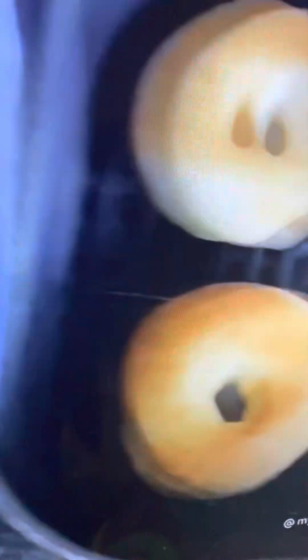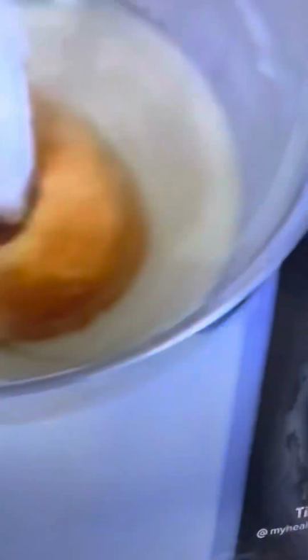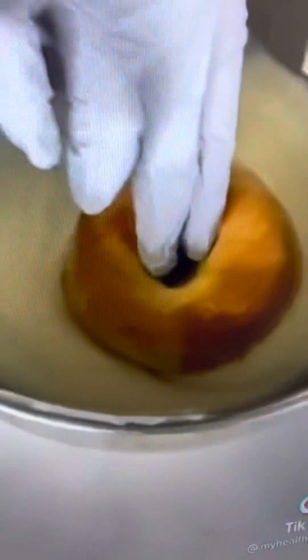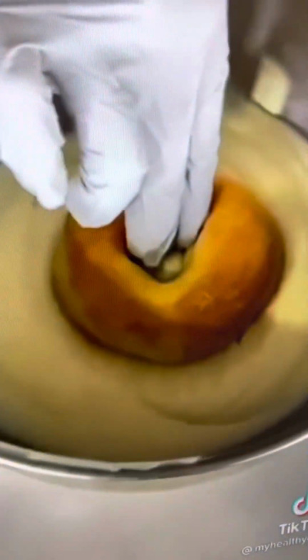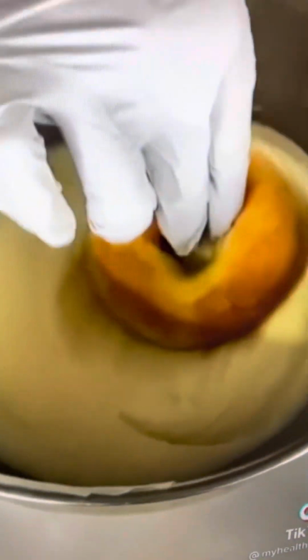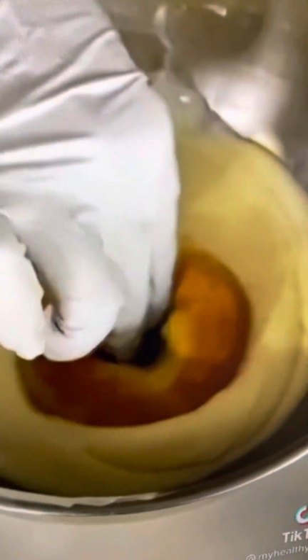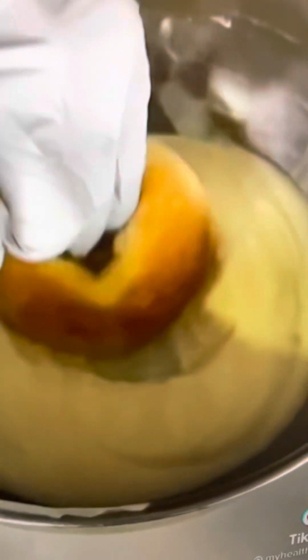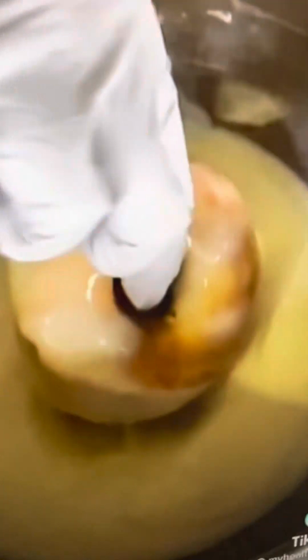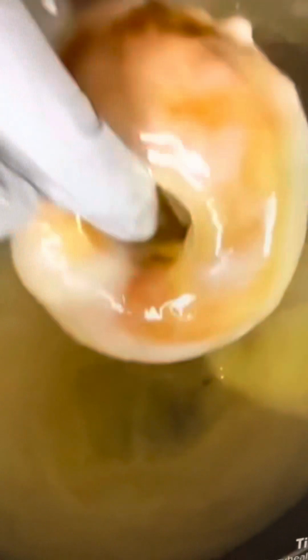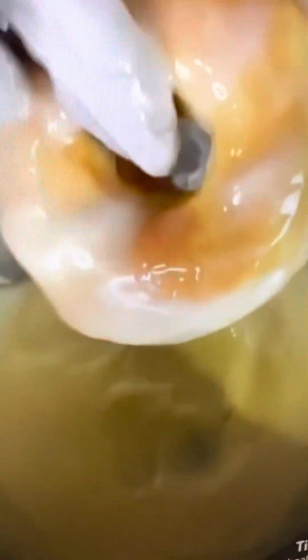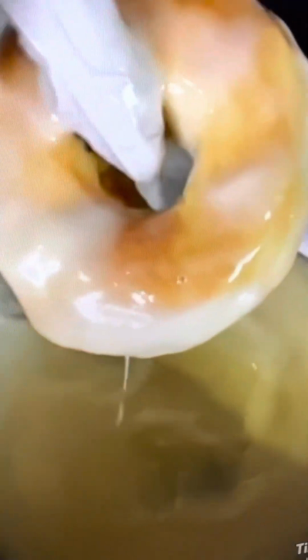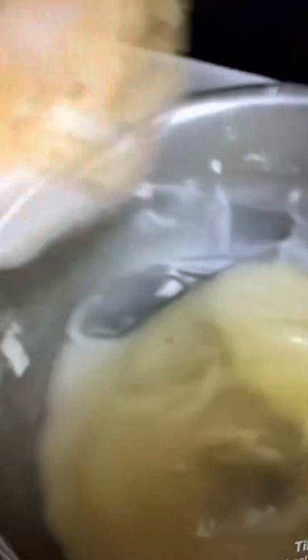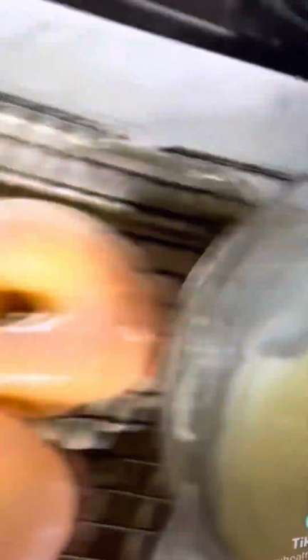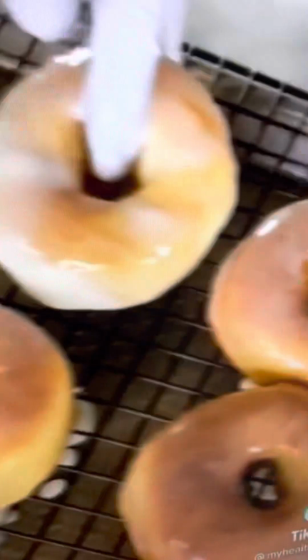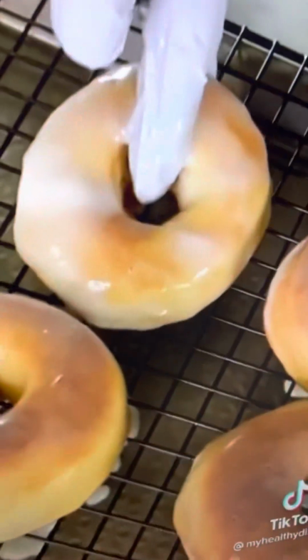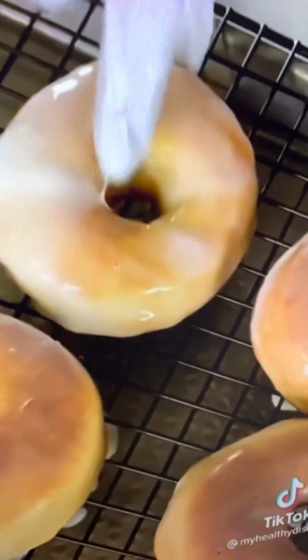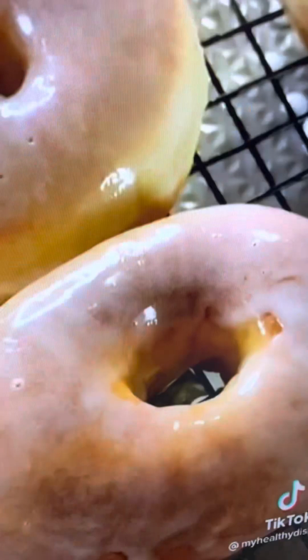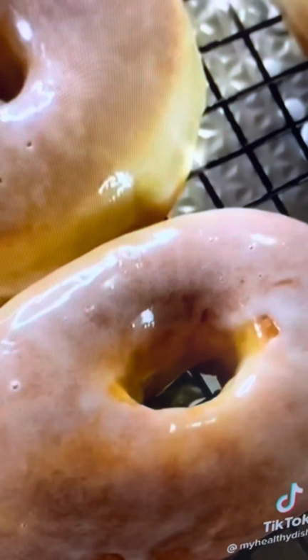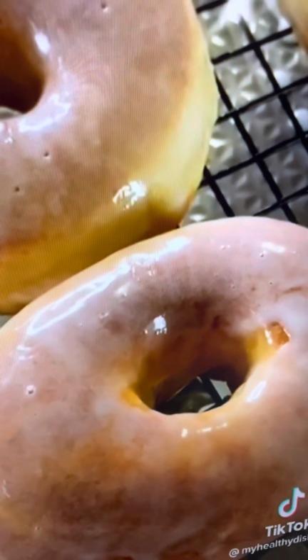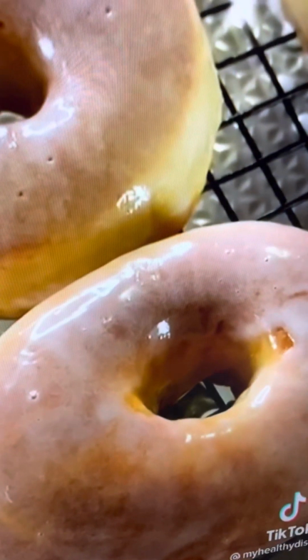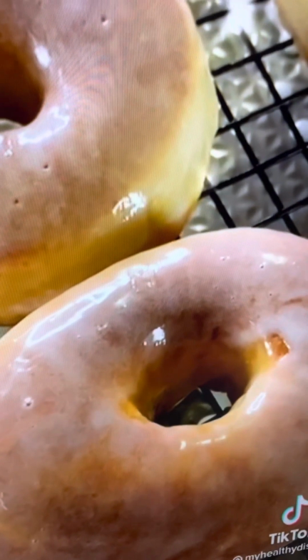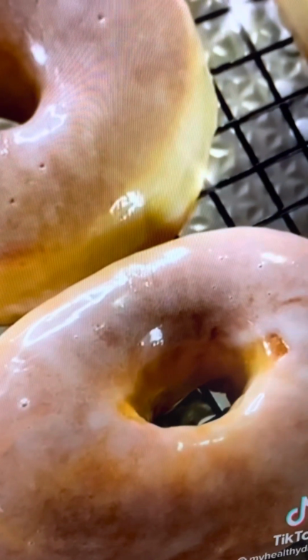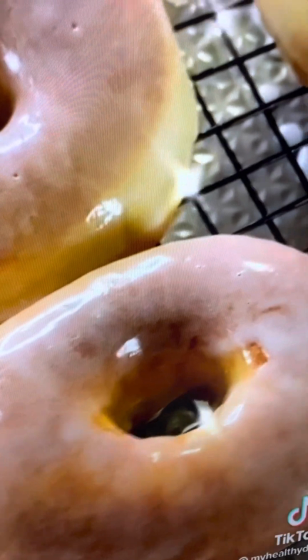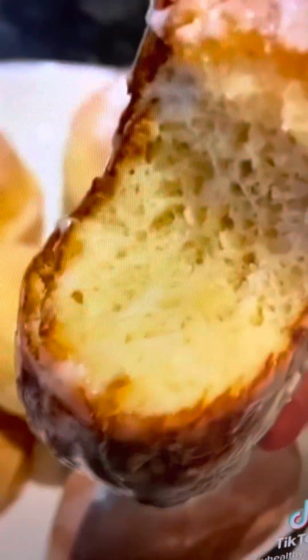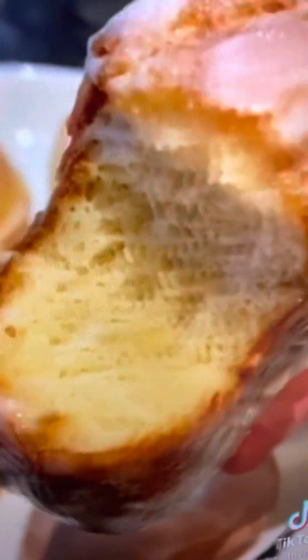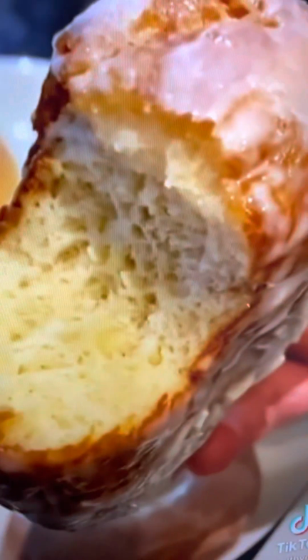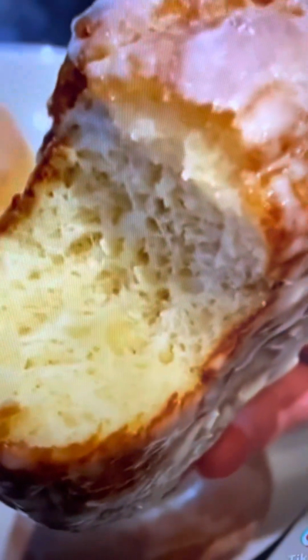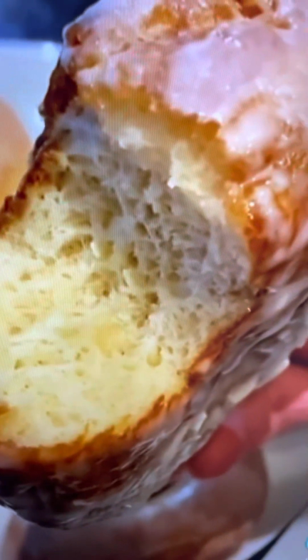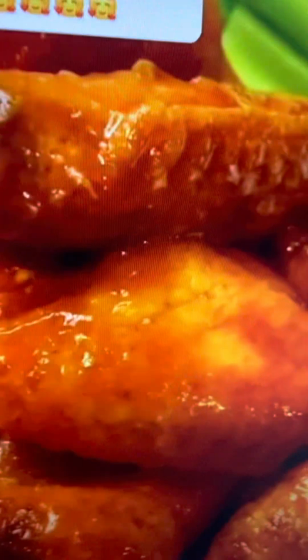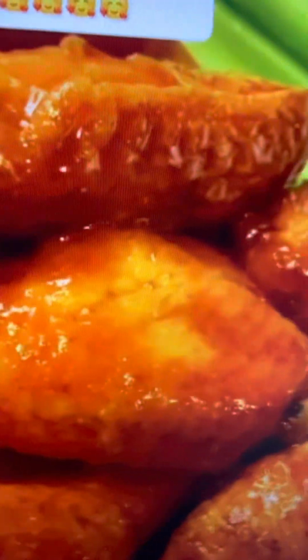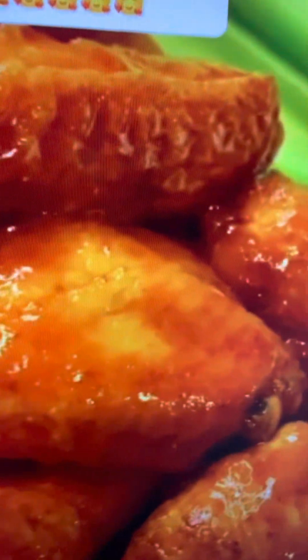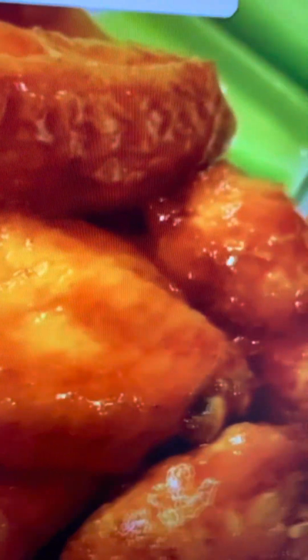The frosting was a third cup of powdered sugar, a quarter cup of heavy cream, and a quarter cup of condensed milk. These were light, fluffy, and so delicious. Follow me for more recipes!